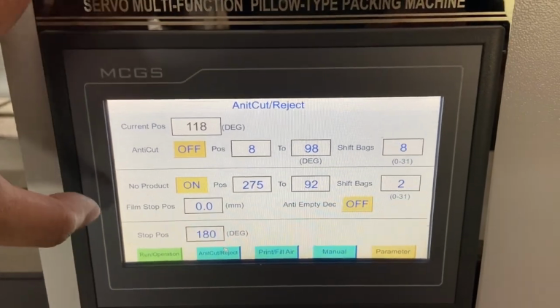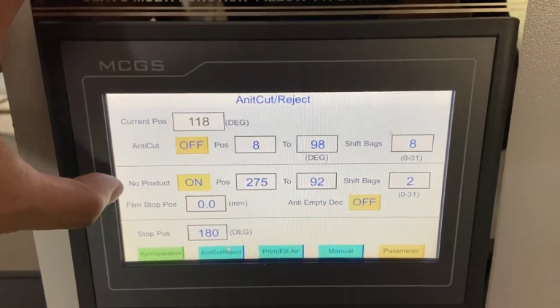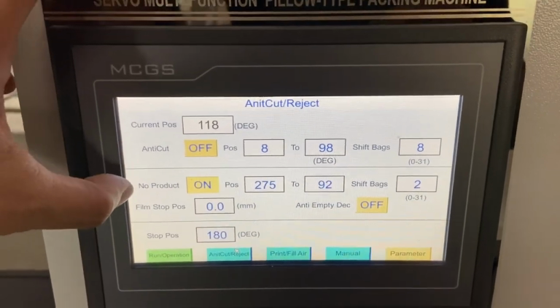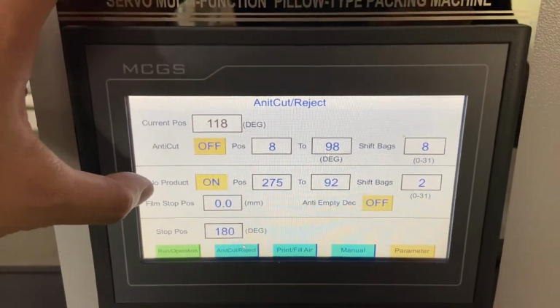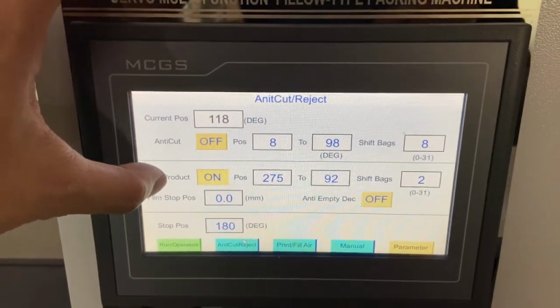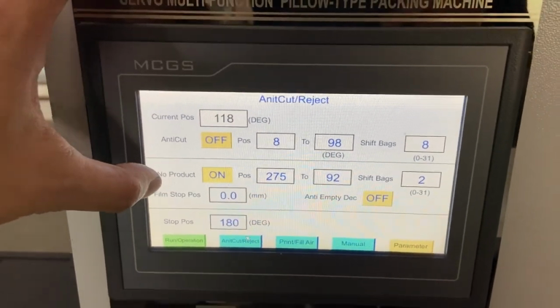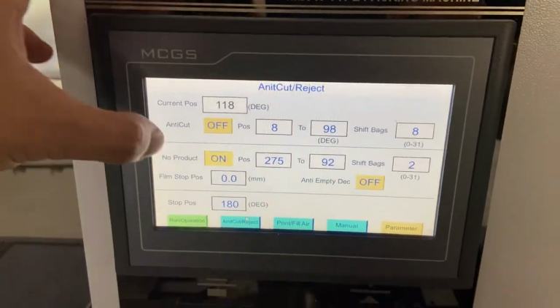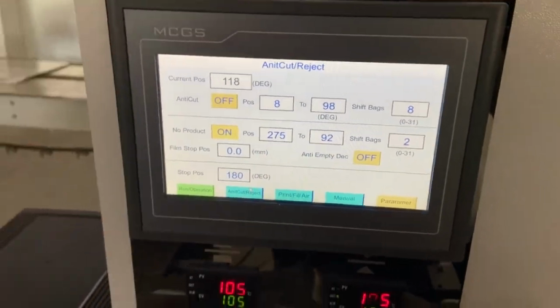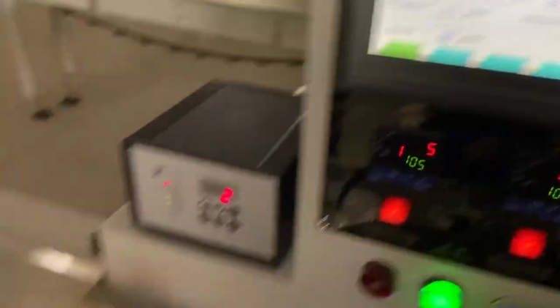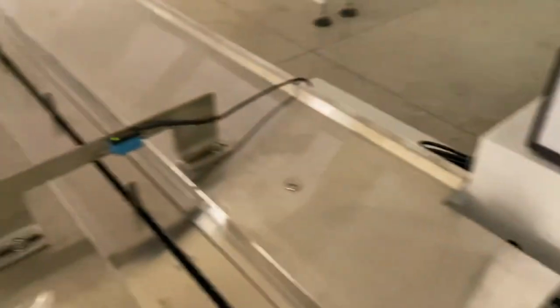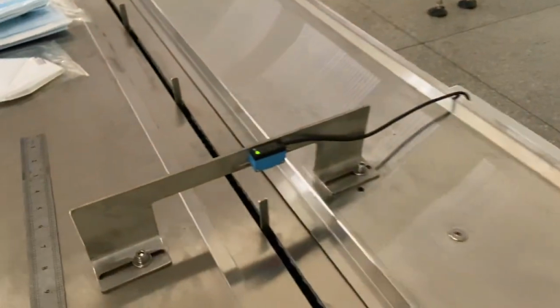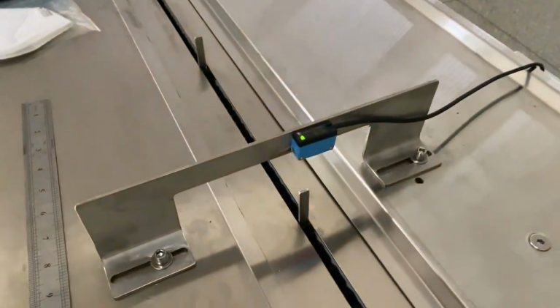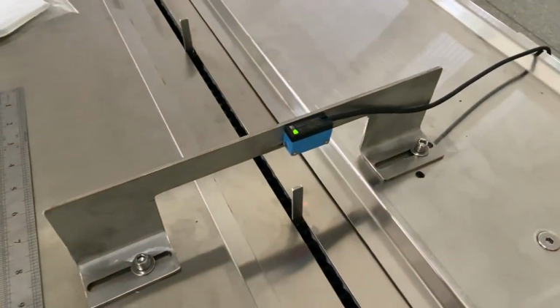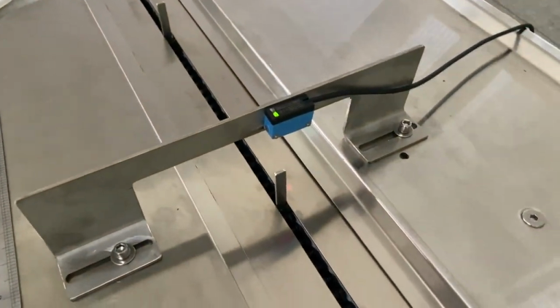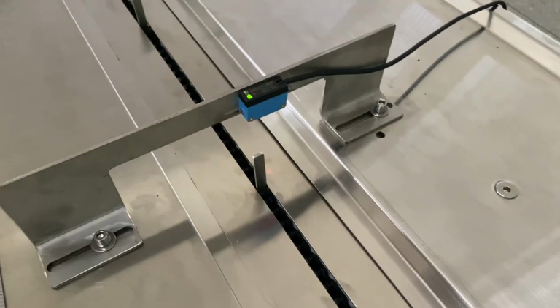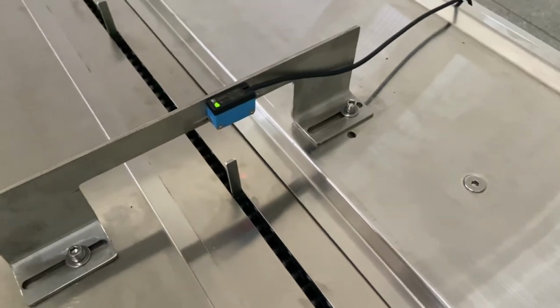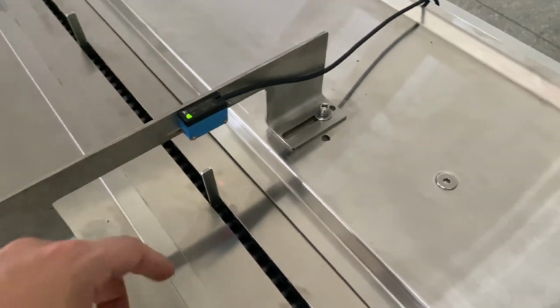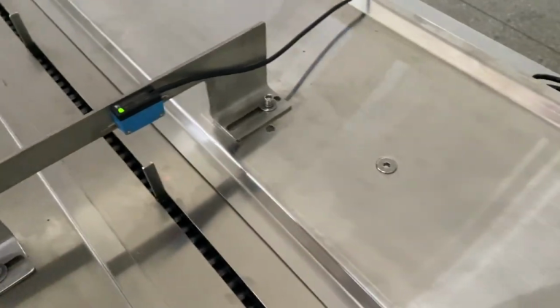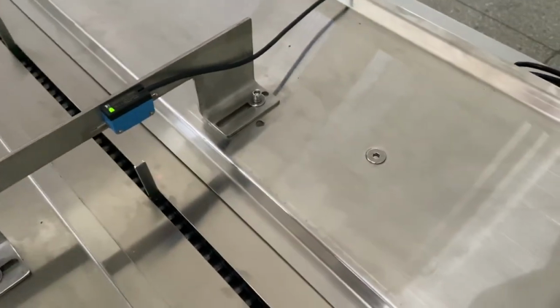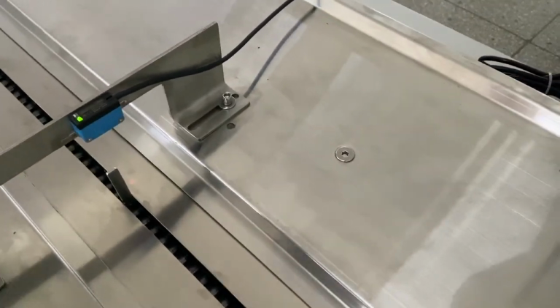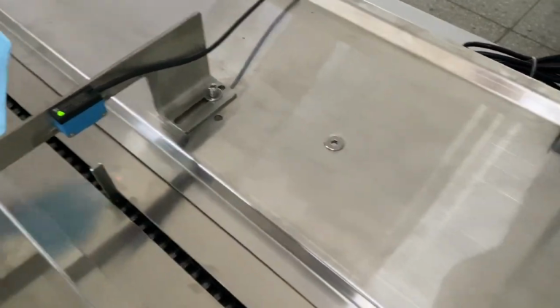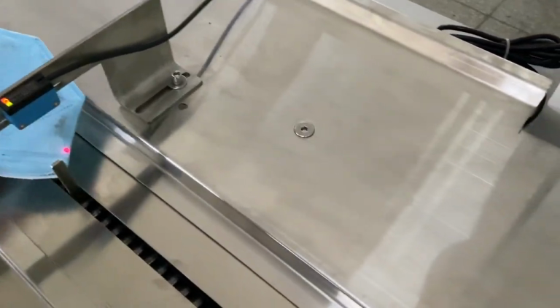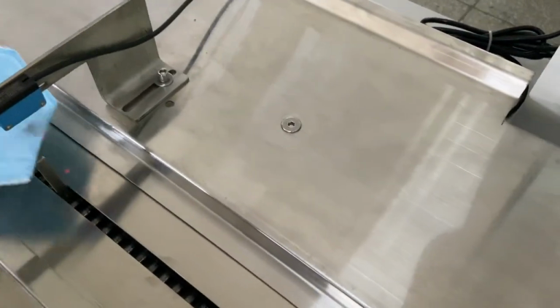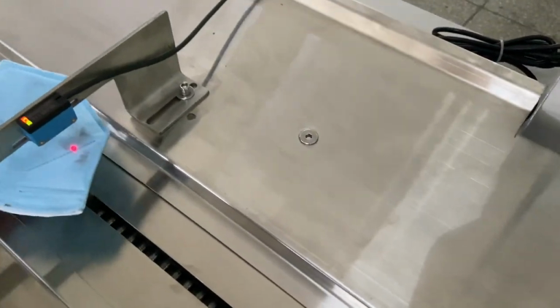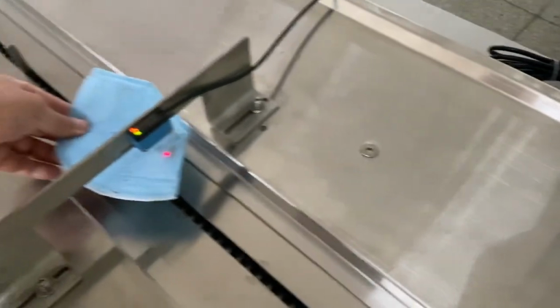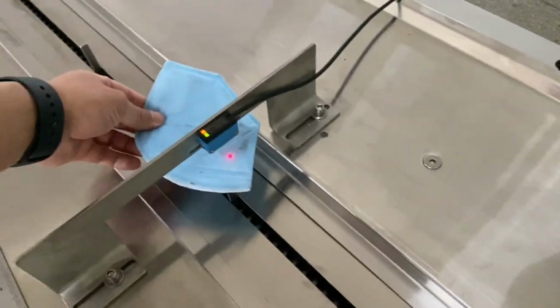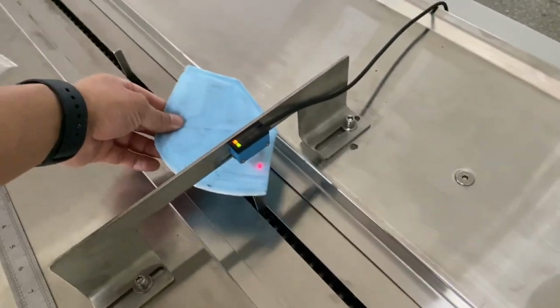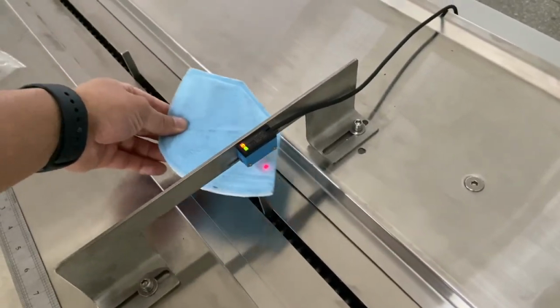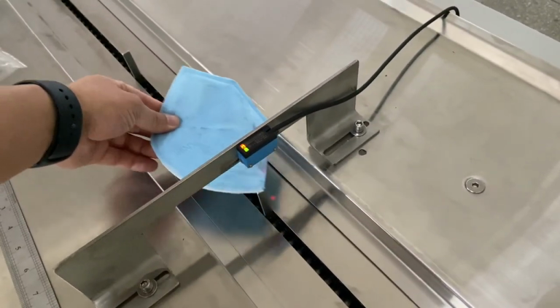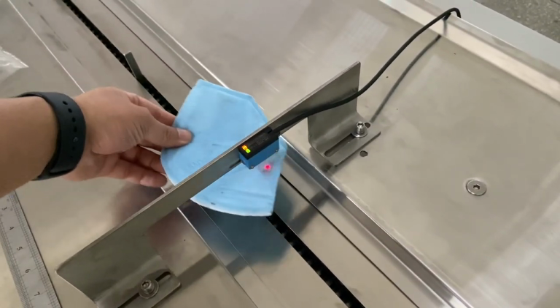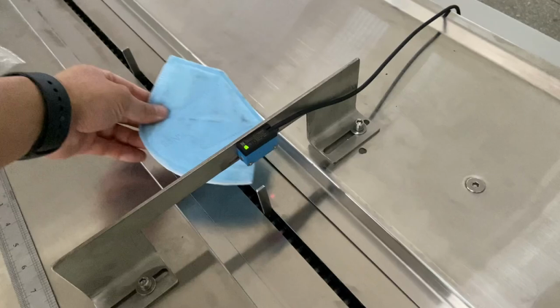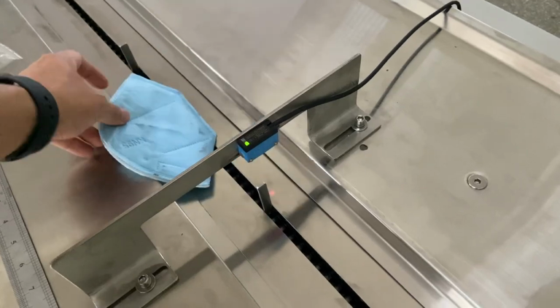This is the product detect function. With this sensor, you can detect the mask — whether there is a mask on the production line or not.